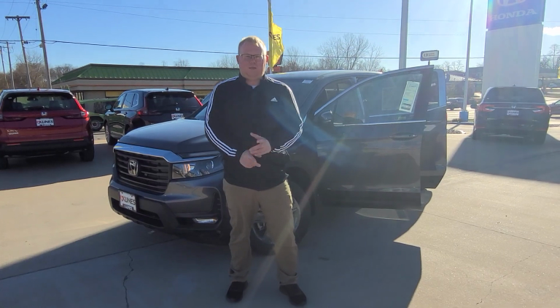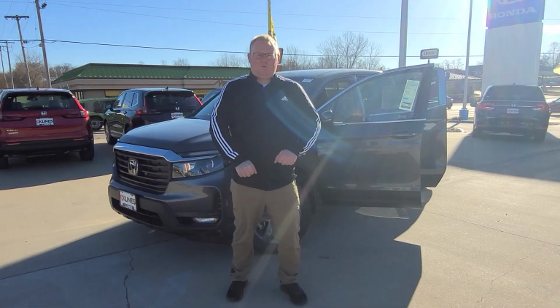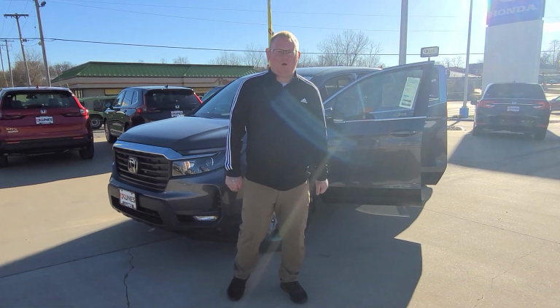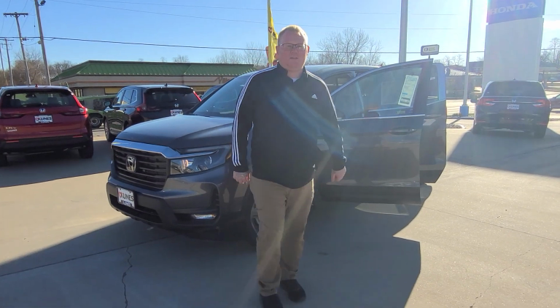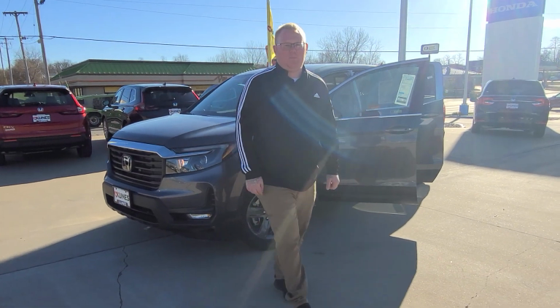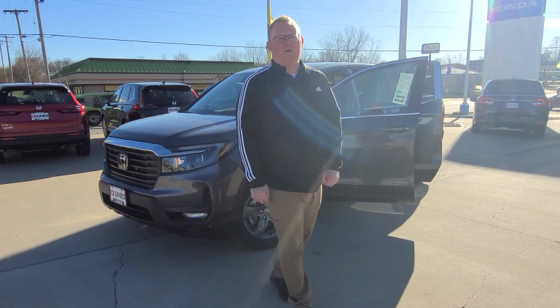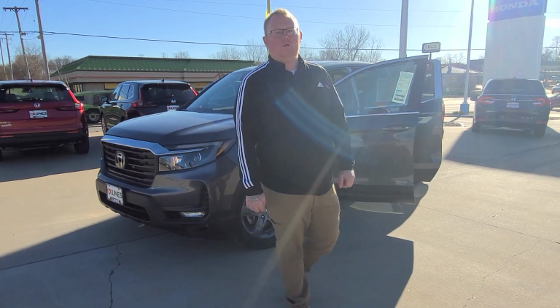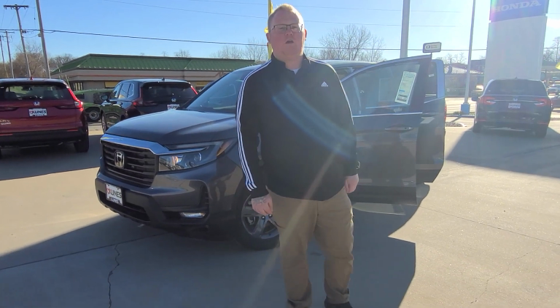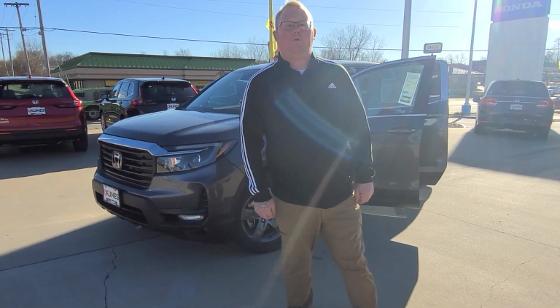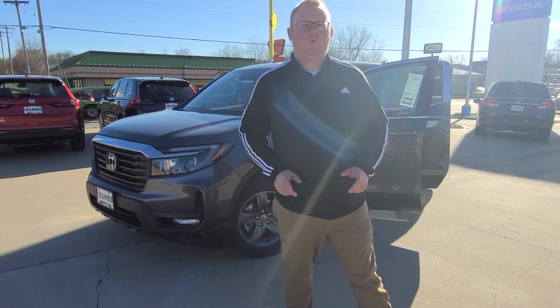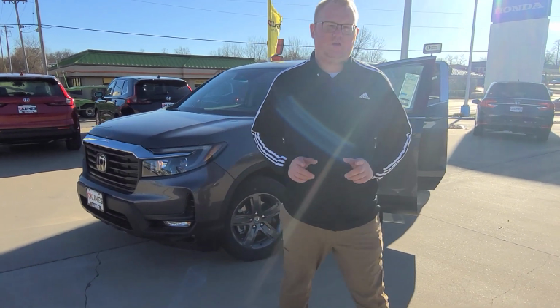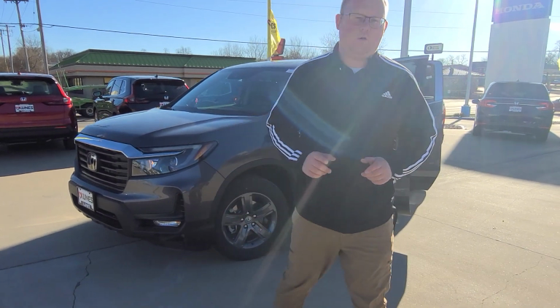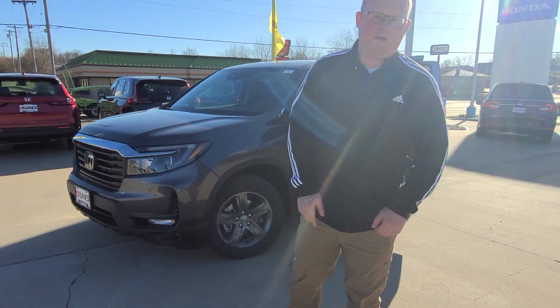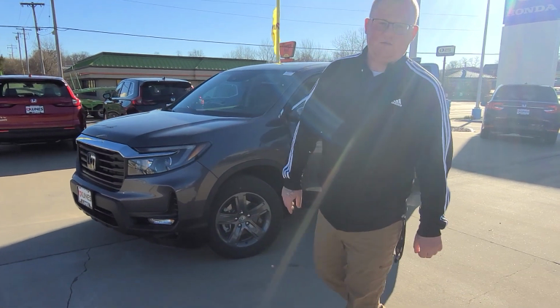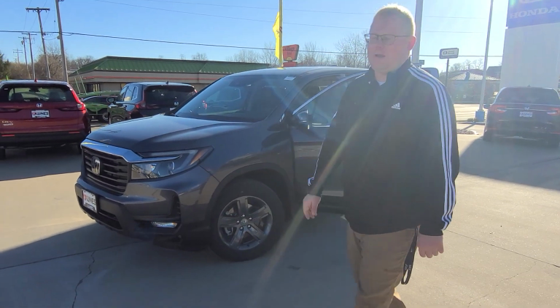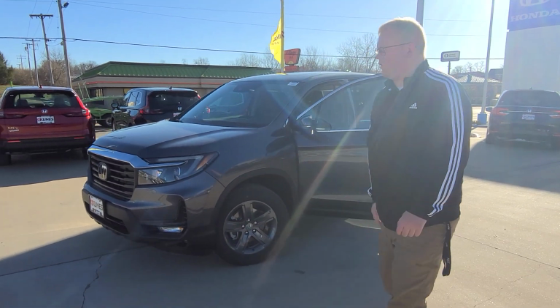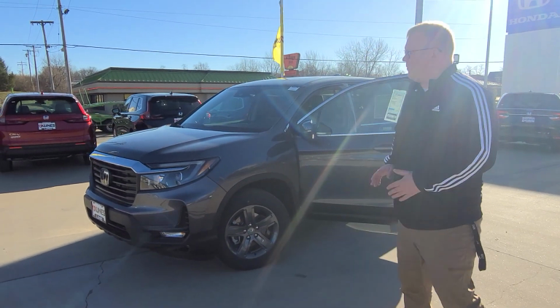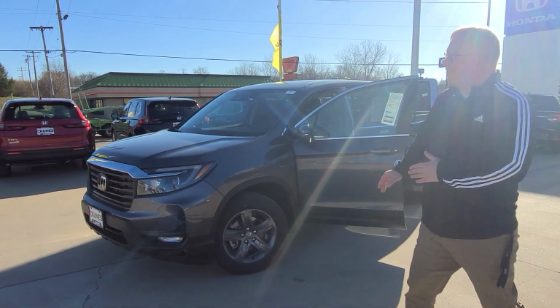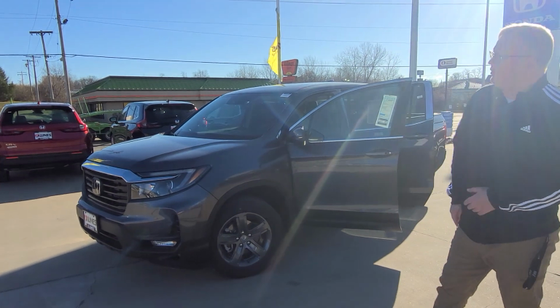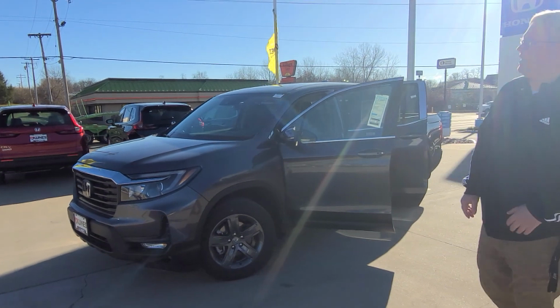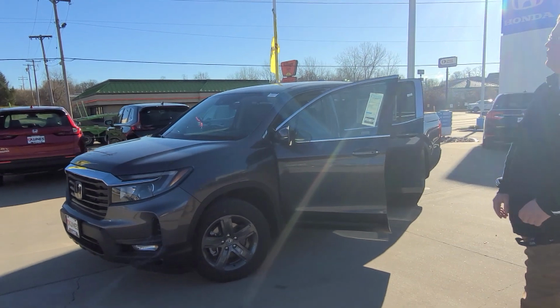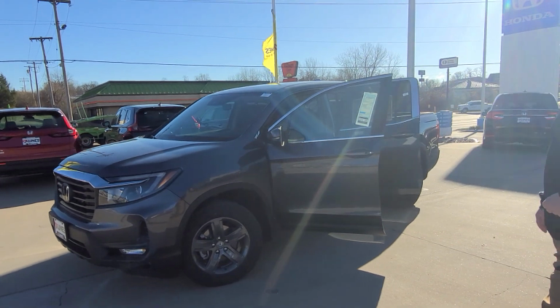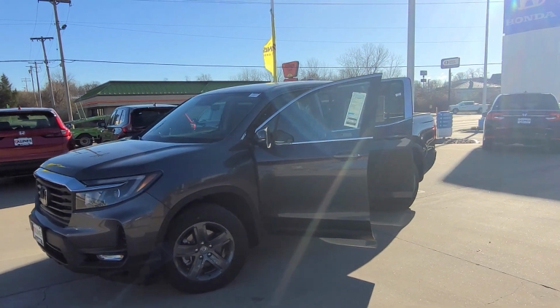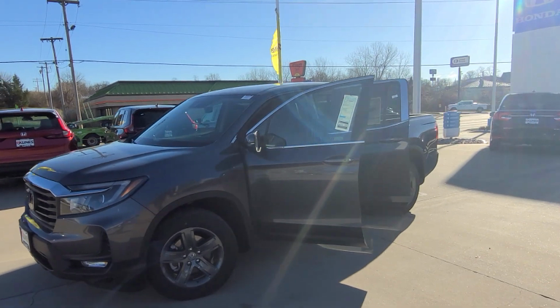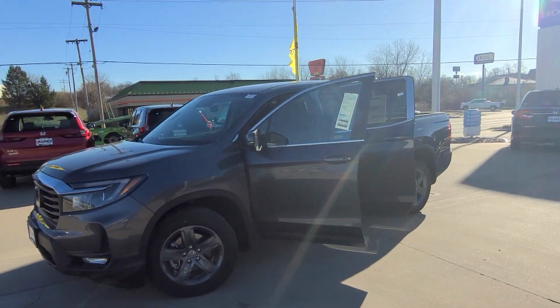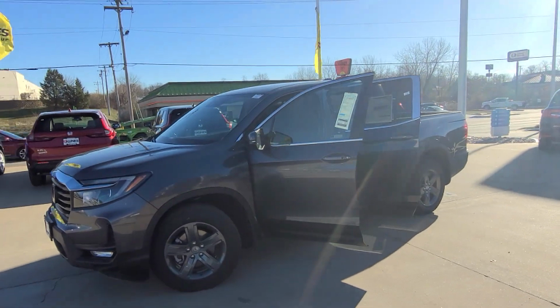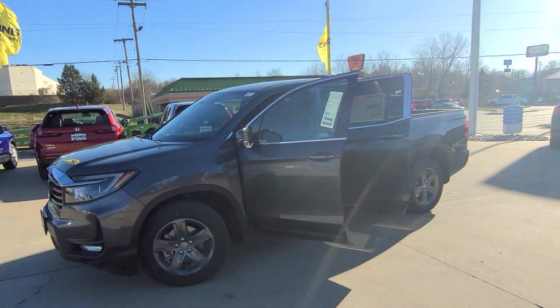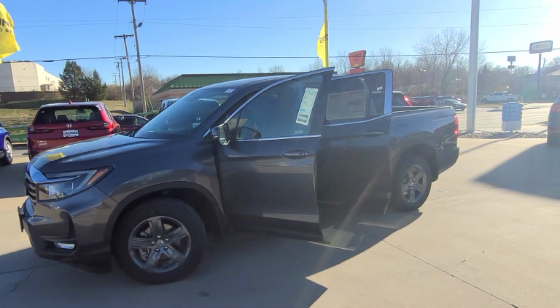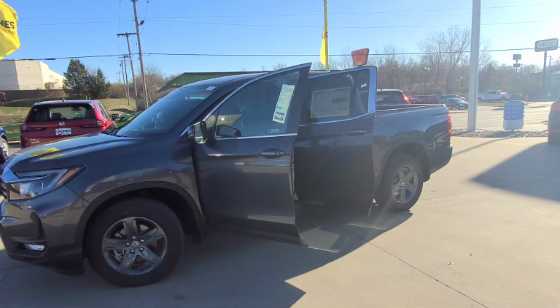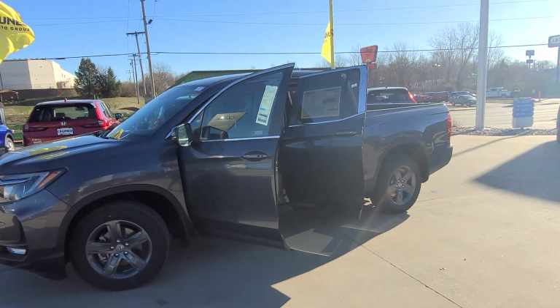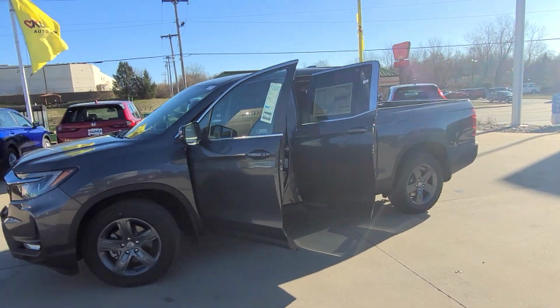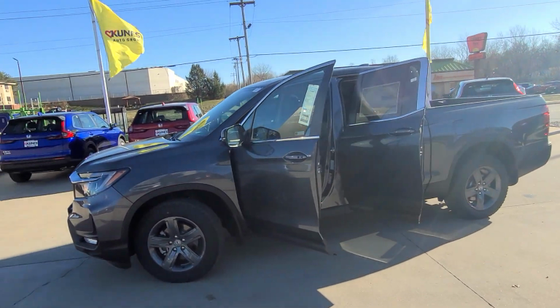Hey, what's going on guys? Keith Bond here at Kunis Auto Group in Quincy, Illinois. Today I'm going to show you a beautiful 2023 Honda Ridgeline RTL.